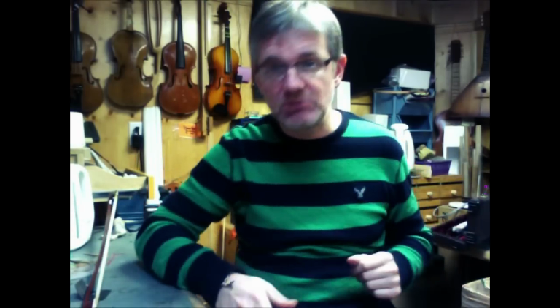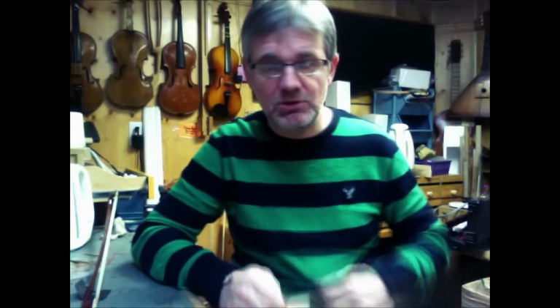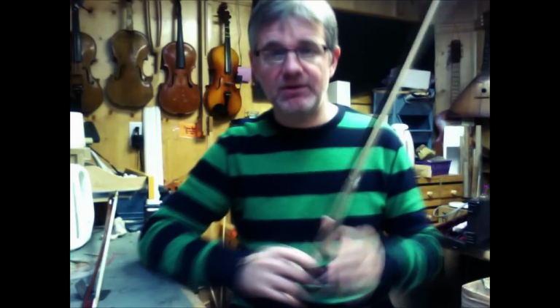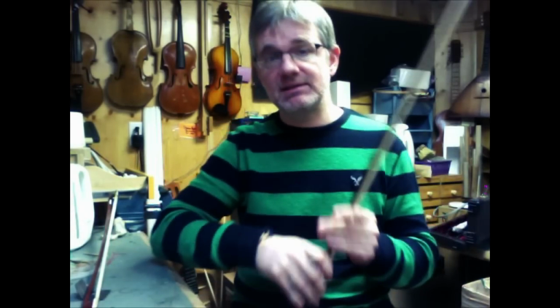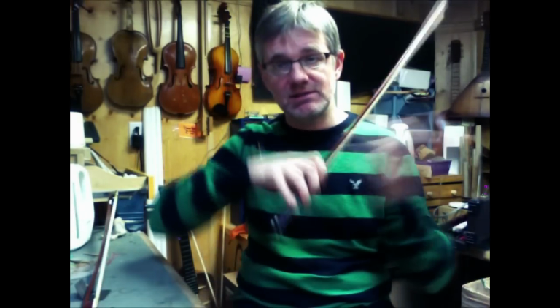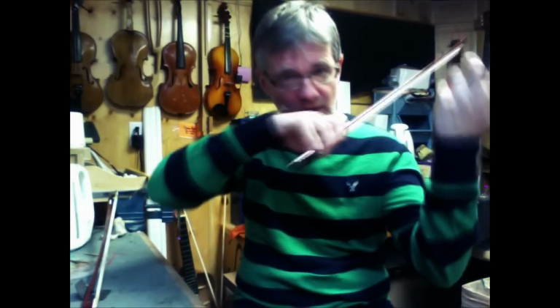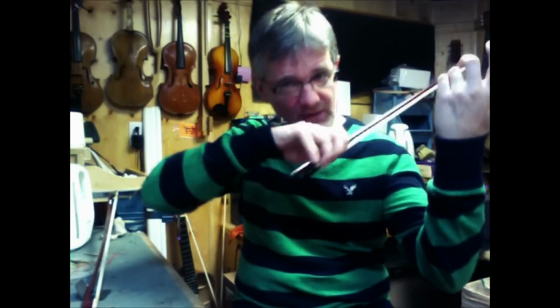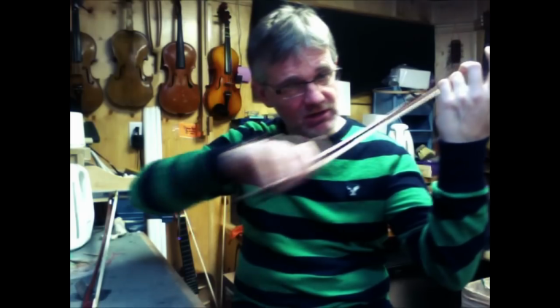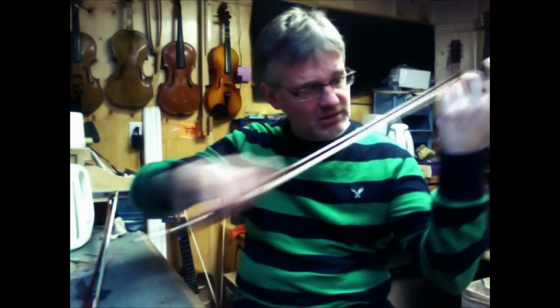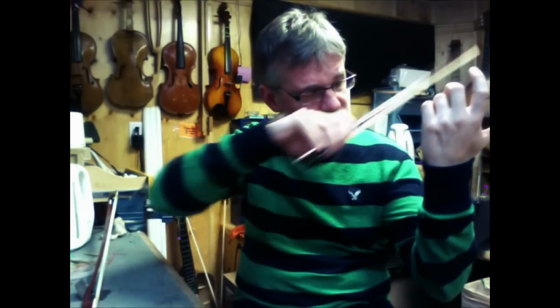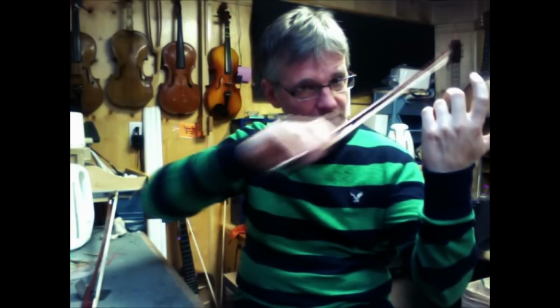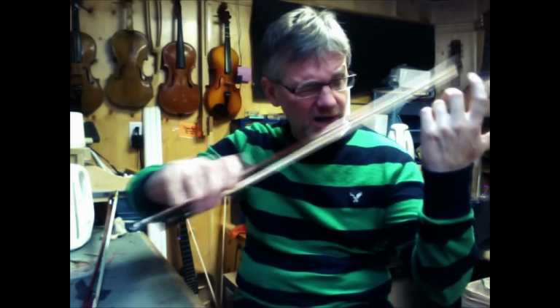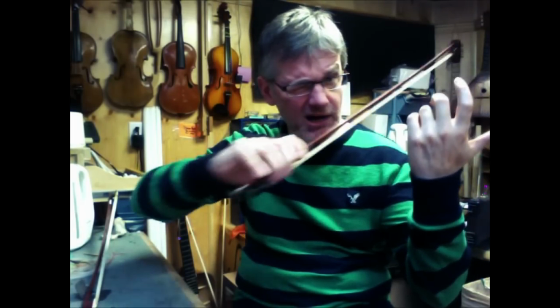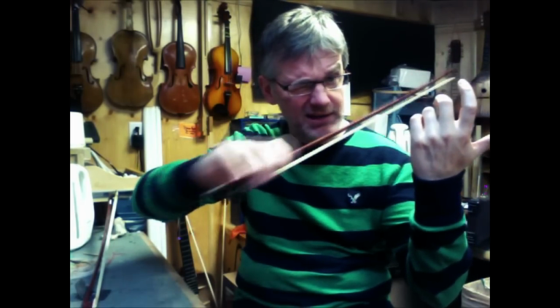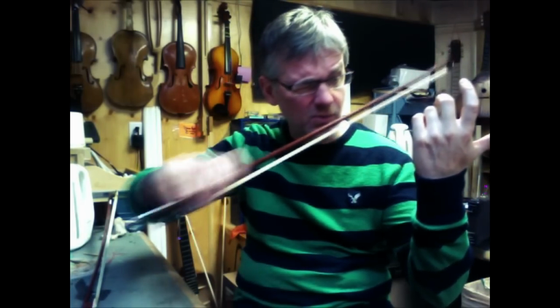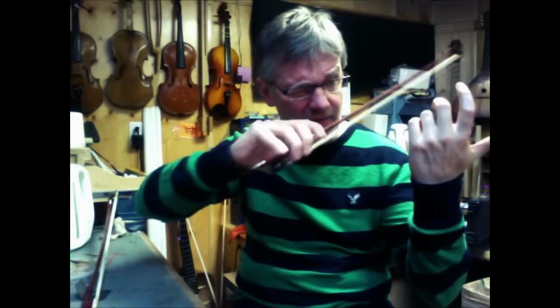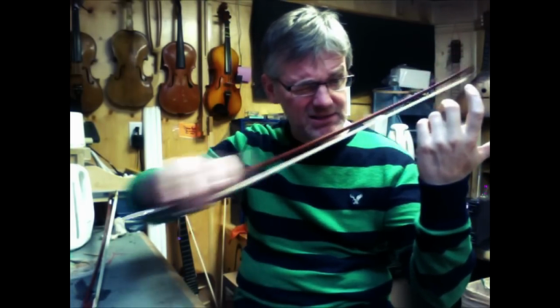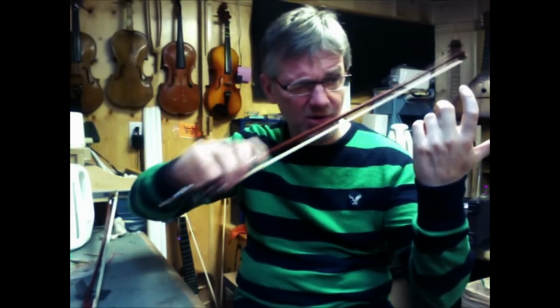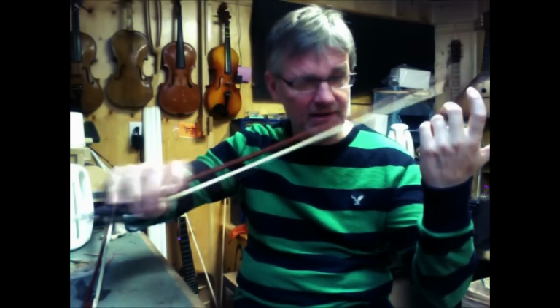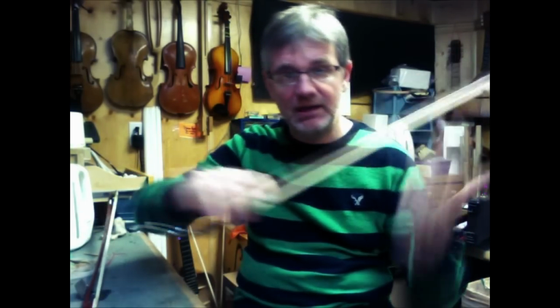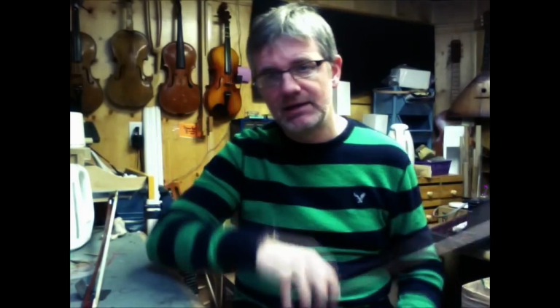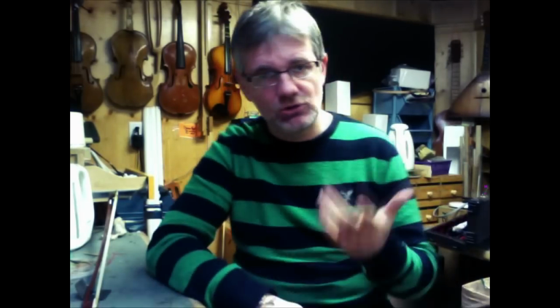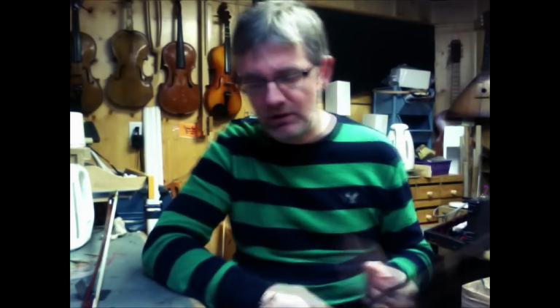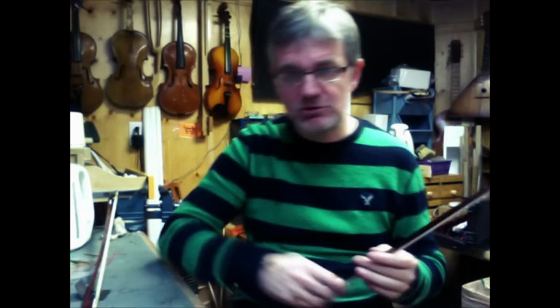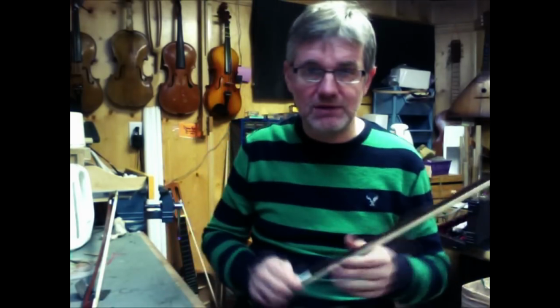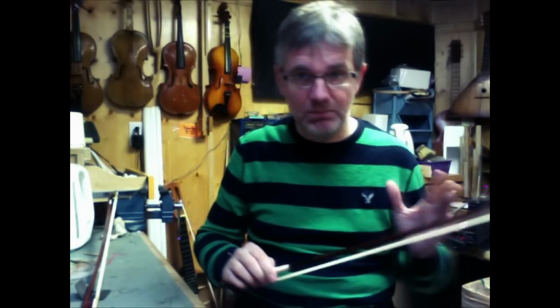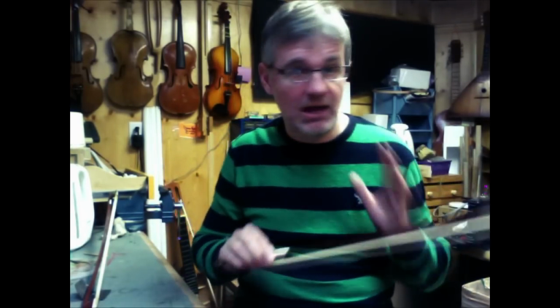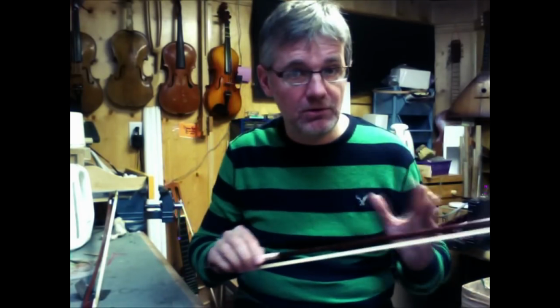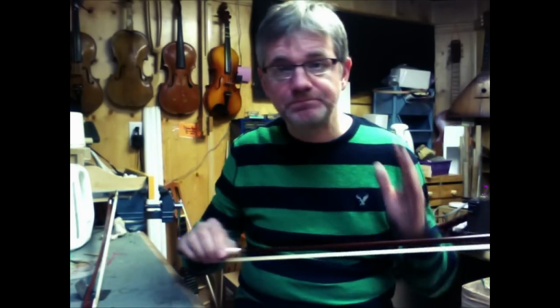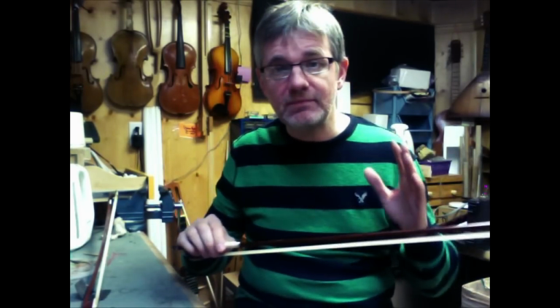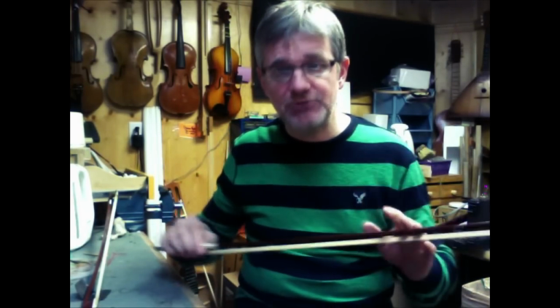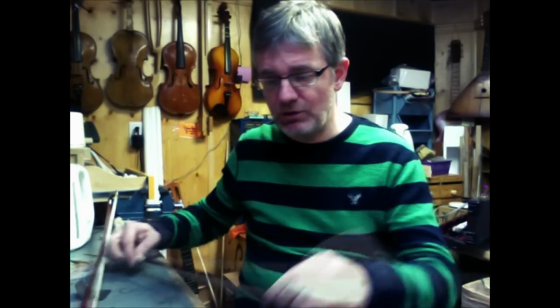Sometimes when you're playing the violin it's hard to see where you are, because the bow is so close to your eyes. It's hard to see, well, where am I in this thing? I keep forgetting. So it's good to put a little reference point on your bow to help you keep track of where you are.